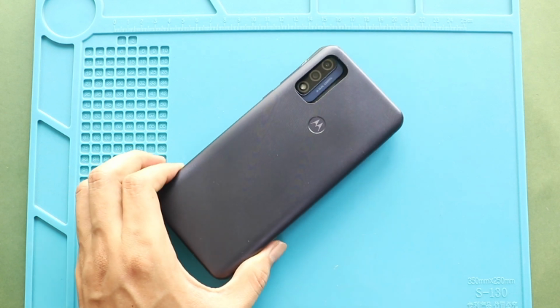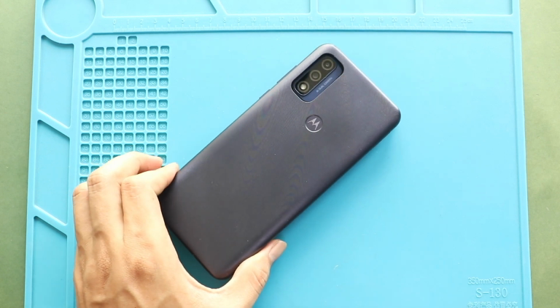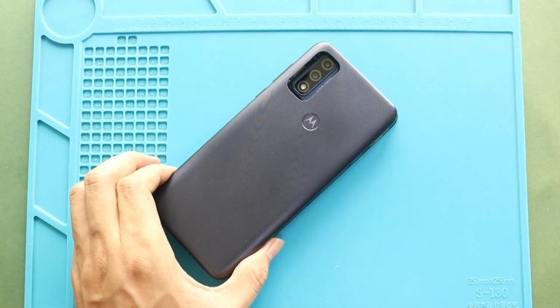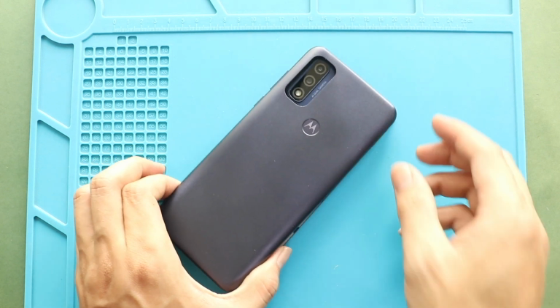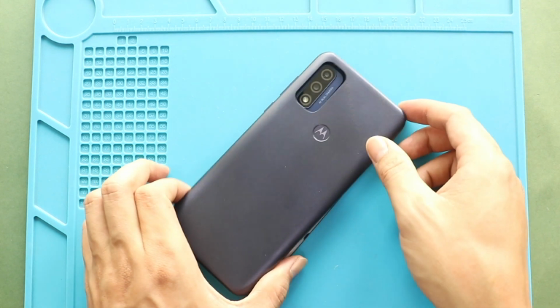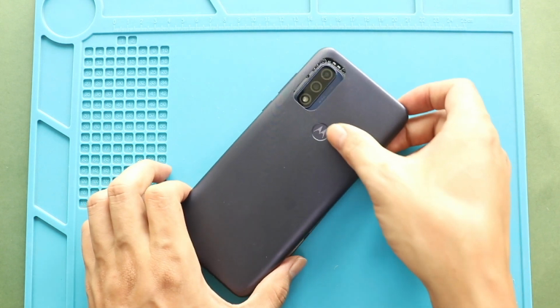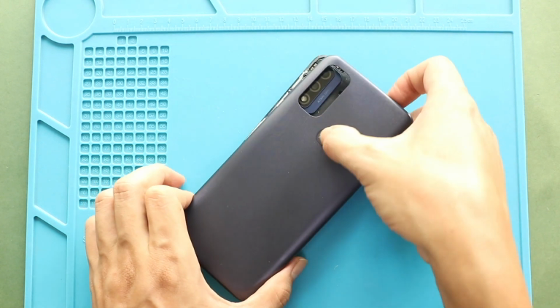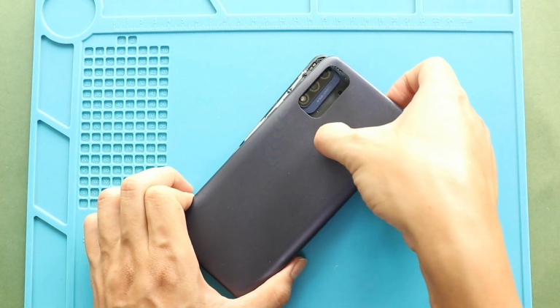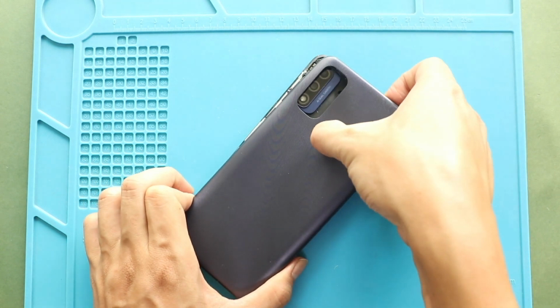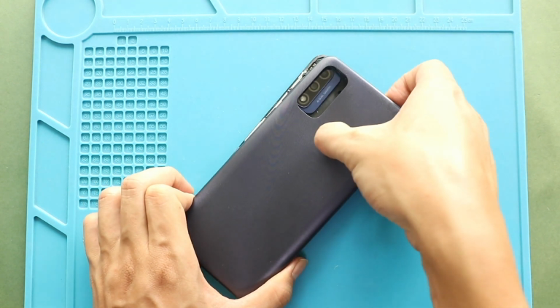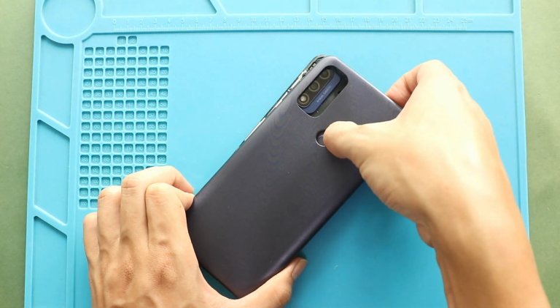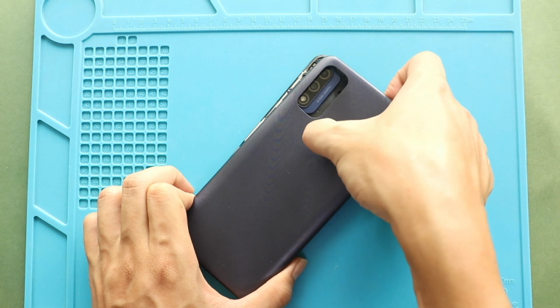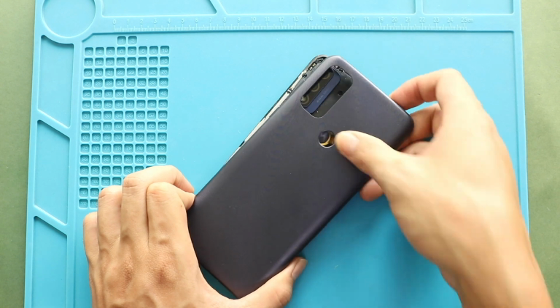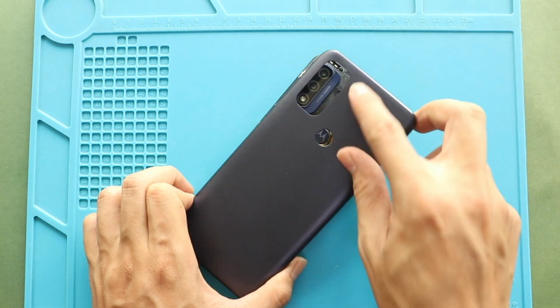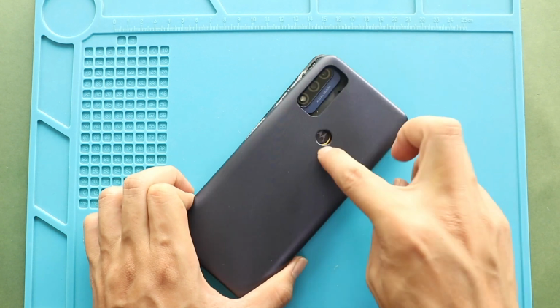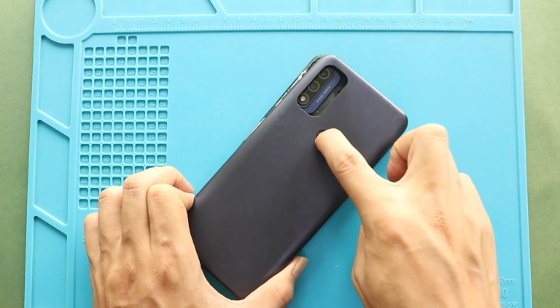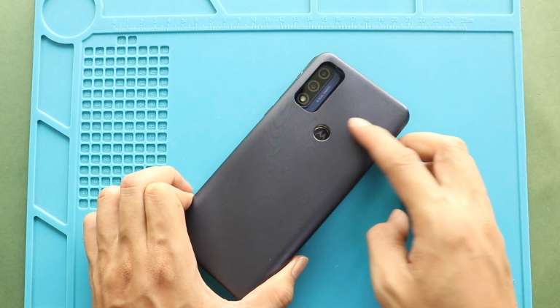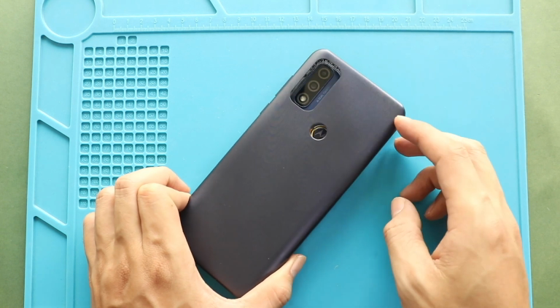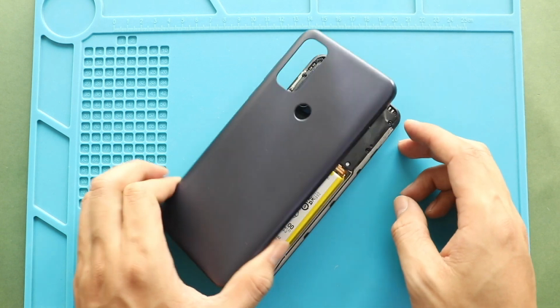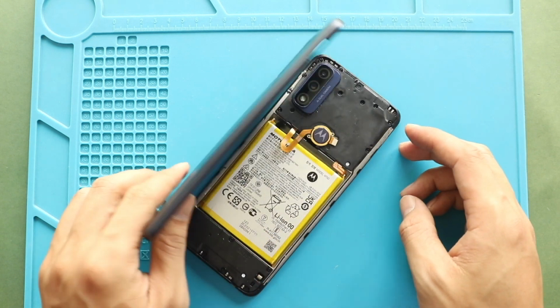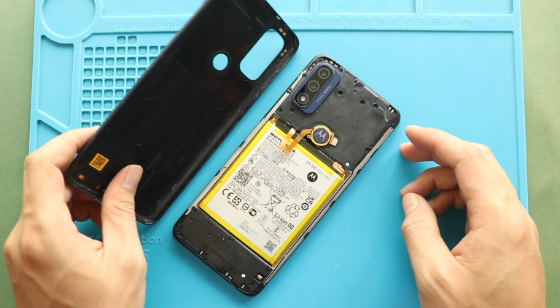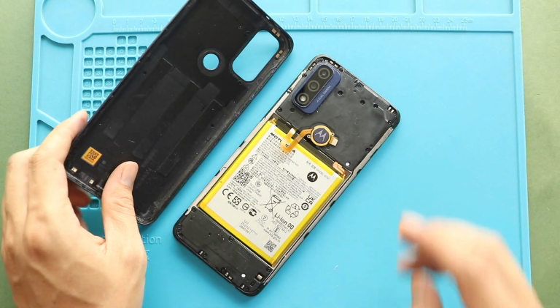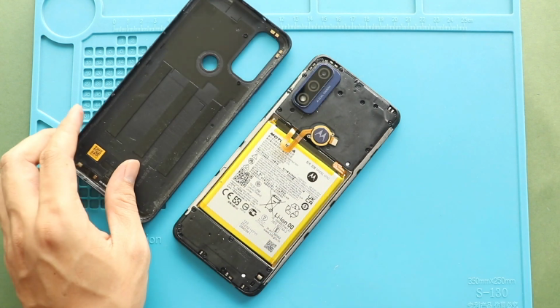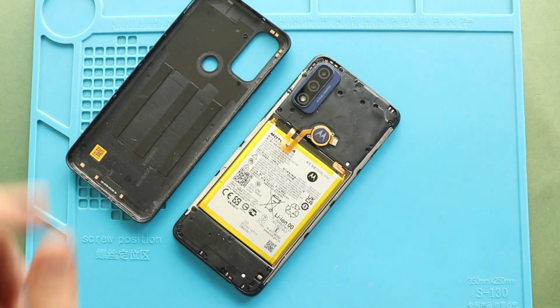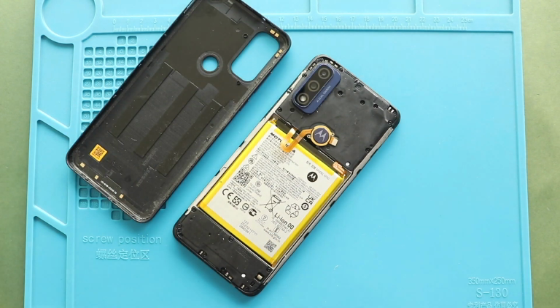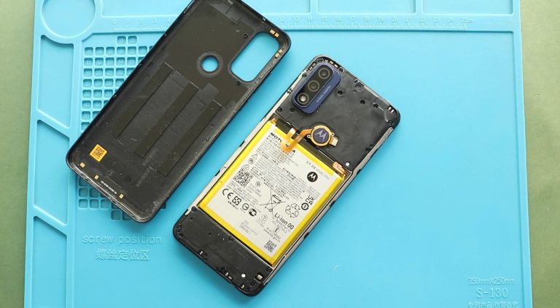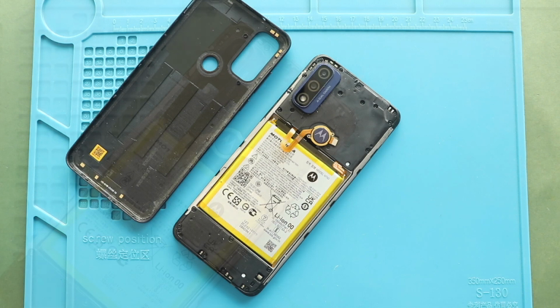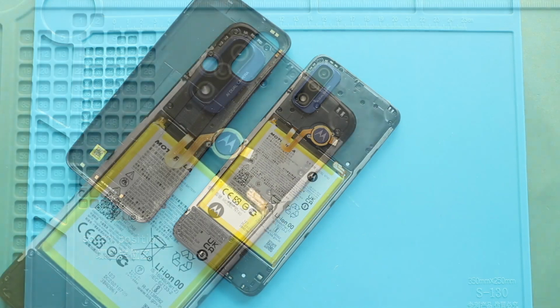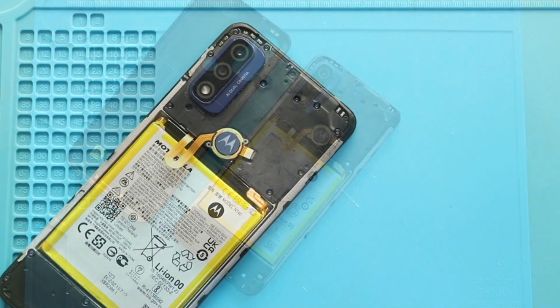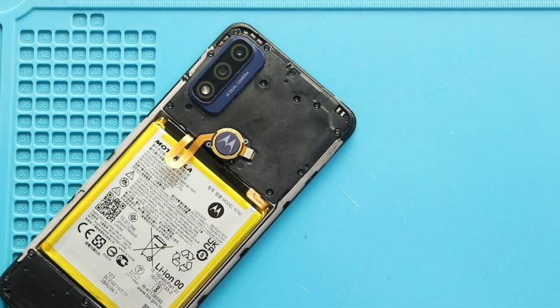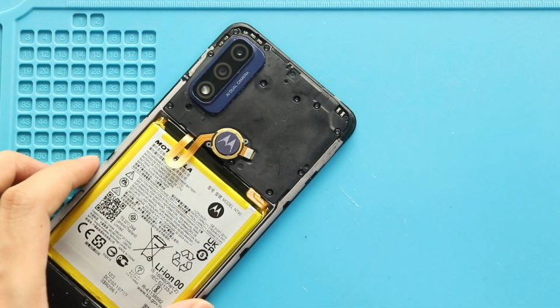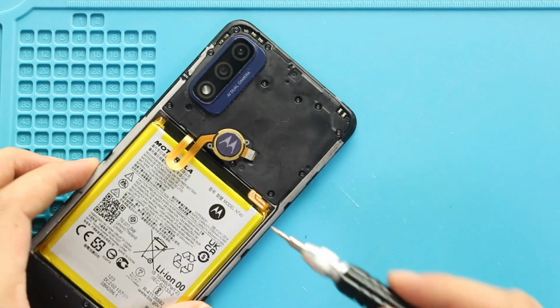Next, hold the fingerprint button and gently pull out the back cover from the body. Then take out the board frame by undoing 11 screws.